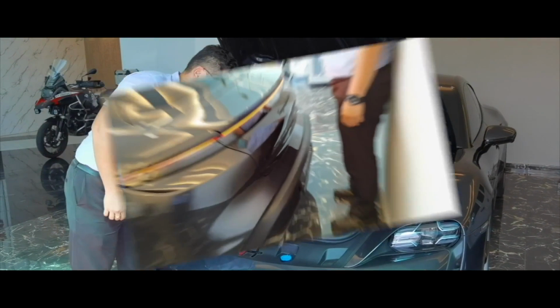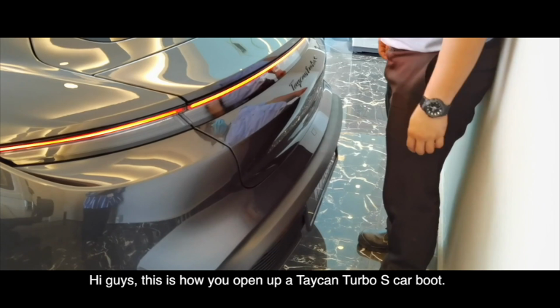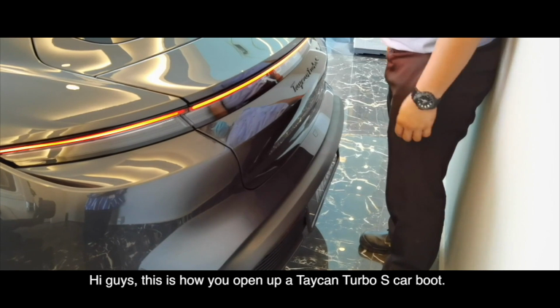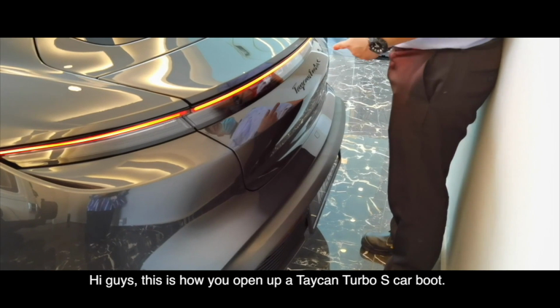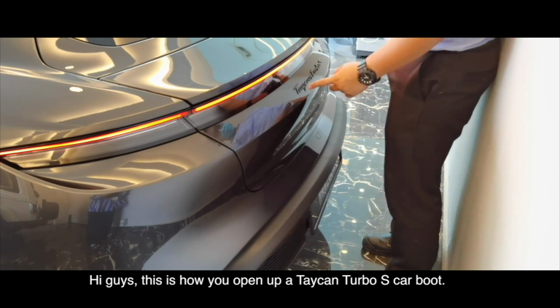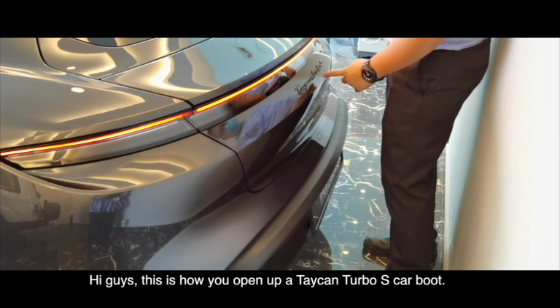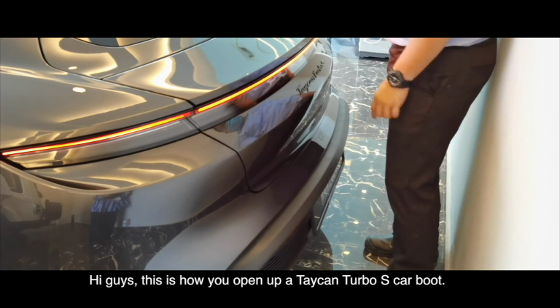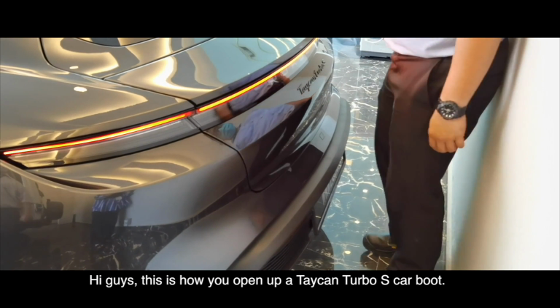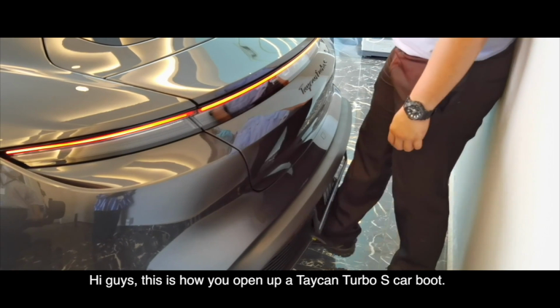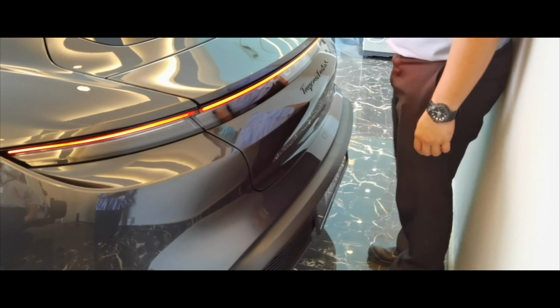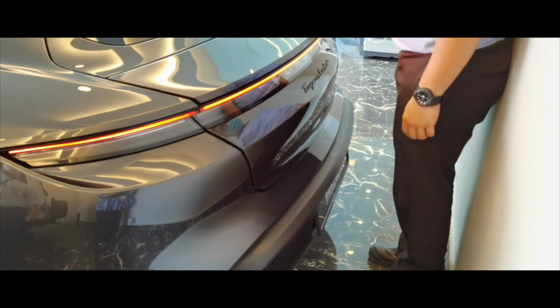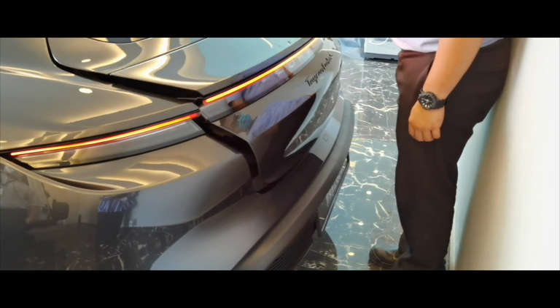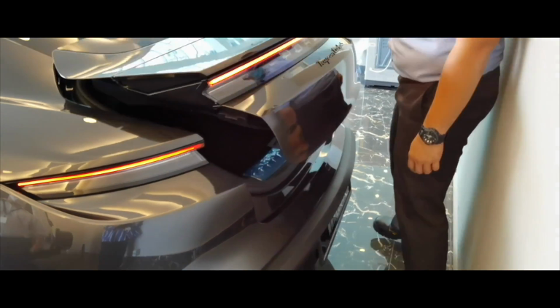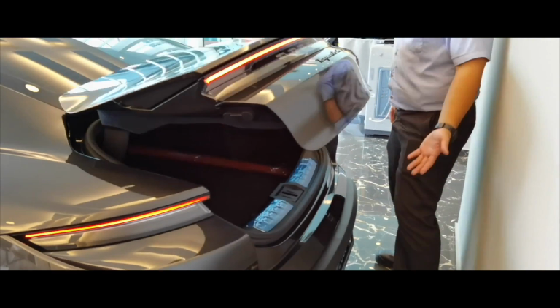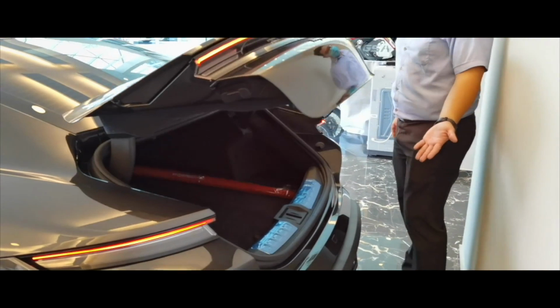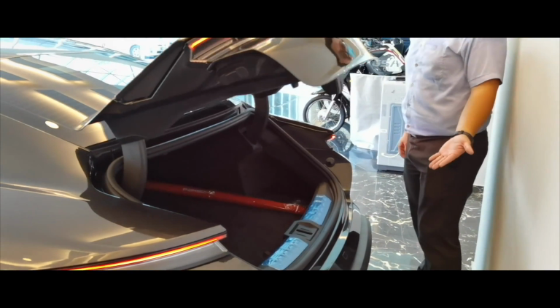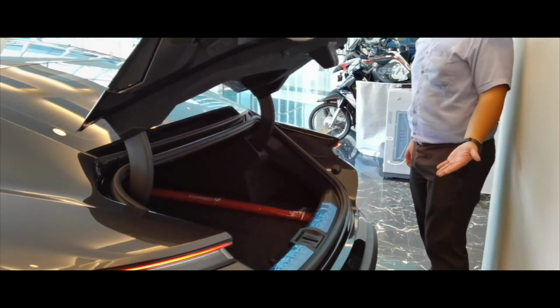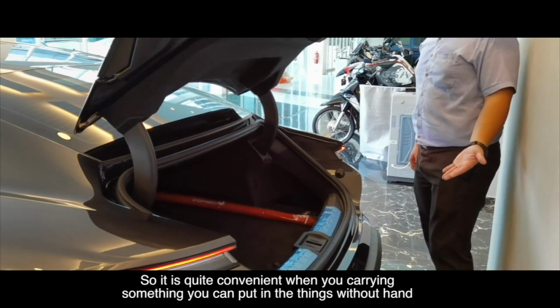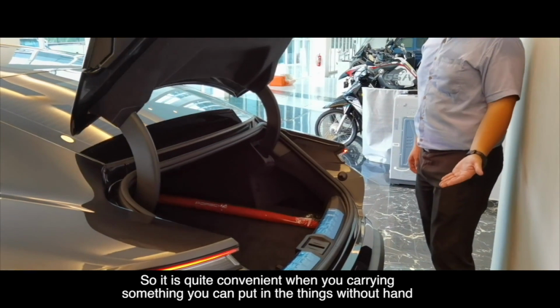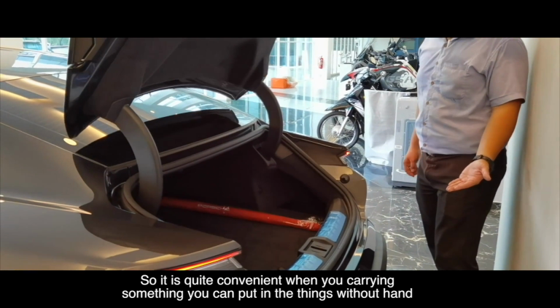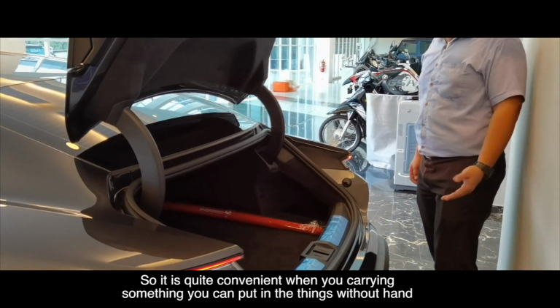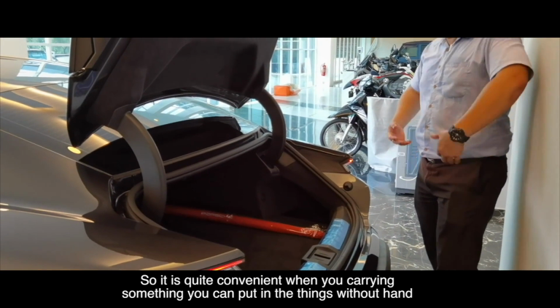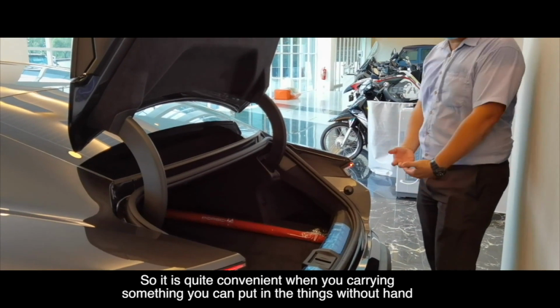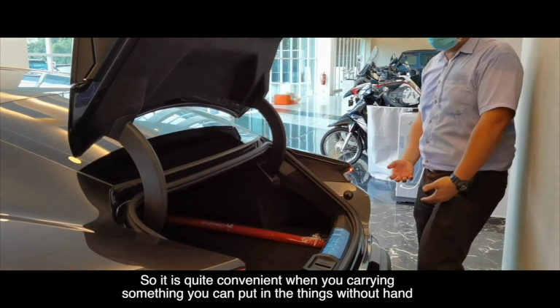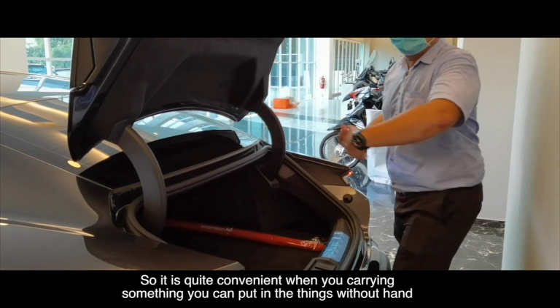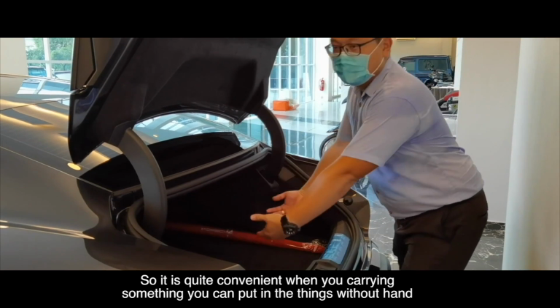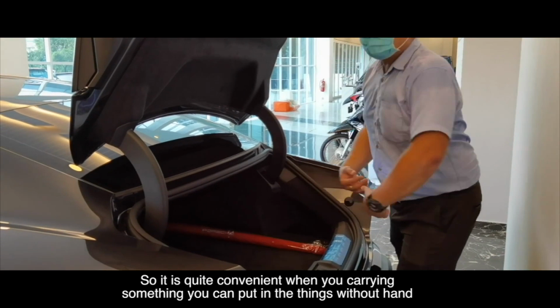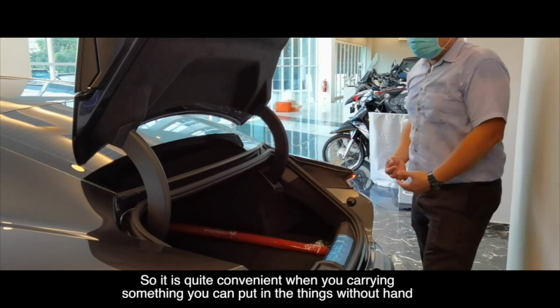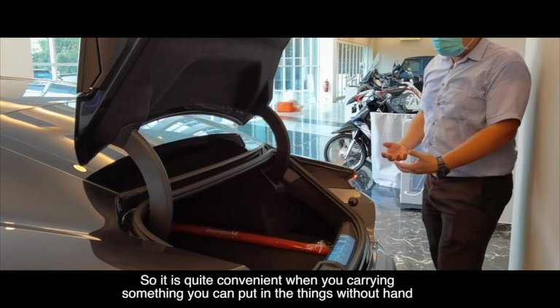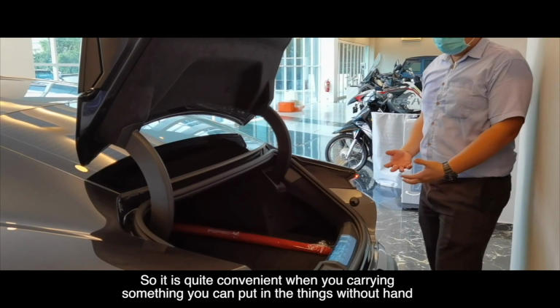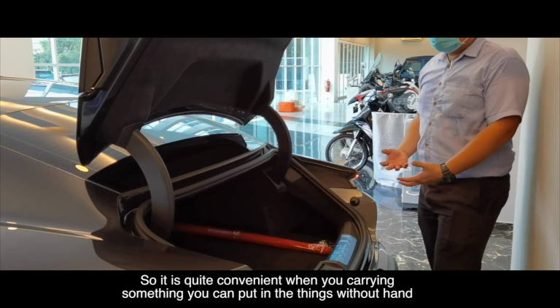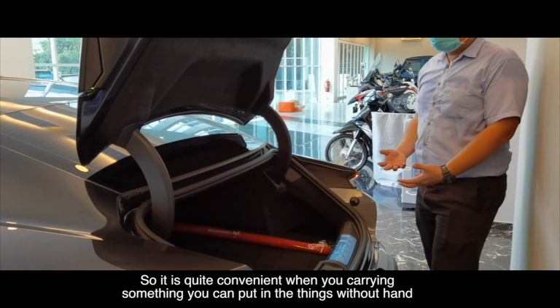This is how you open up the Taycan Turbo S car boot. It's quite convenient when you carry something — you can put things in without using your hand.